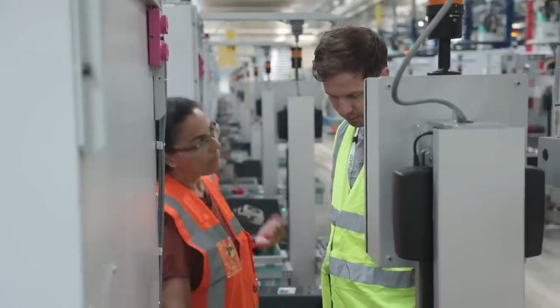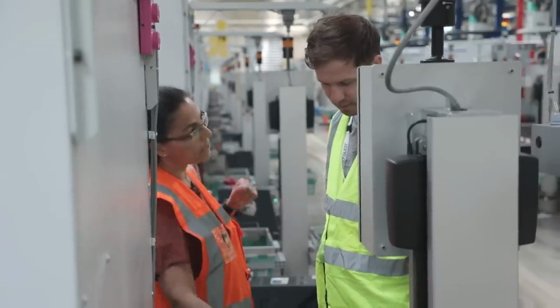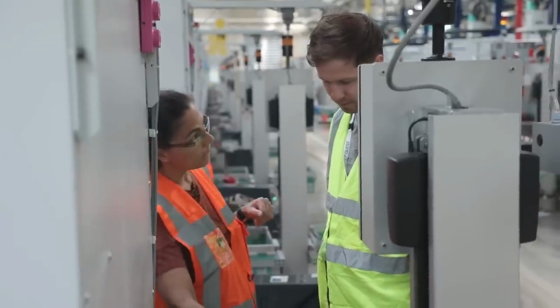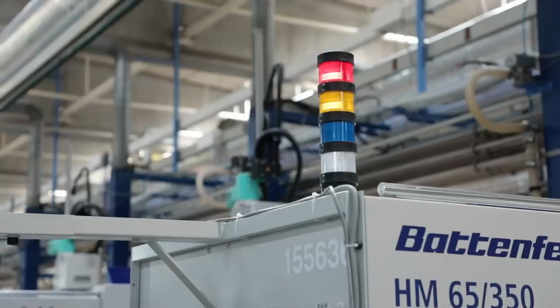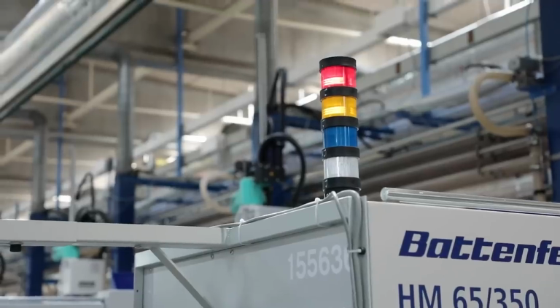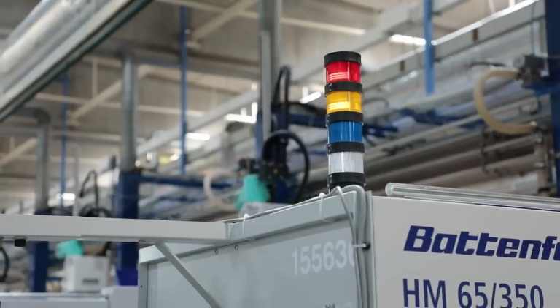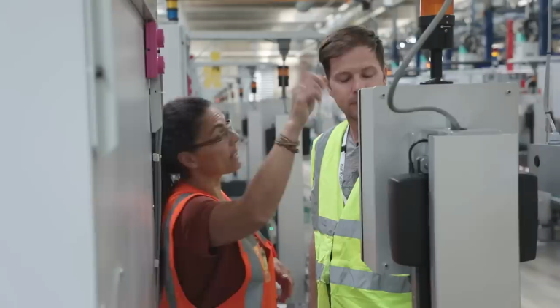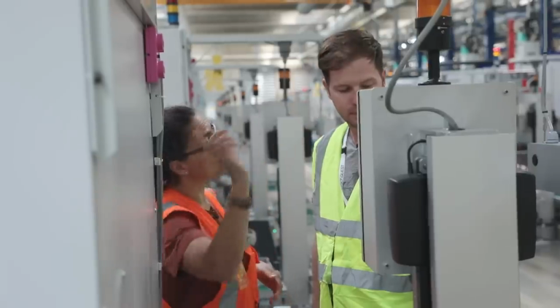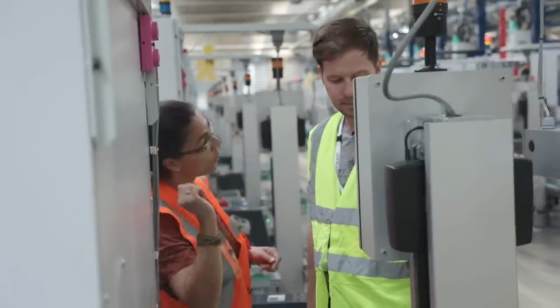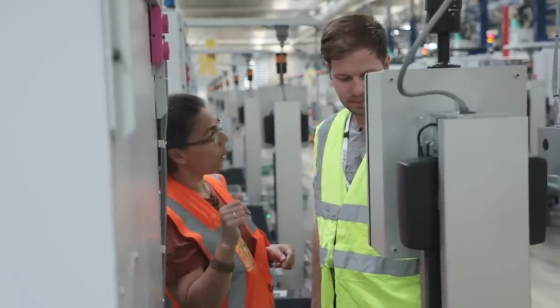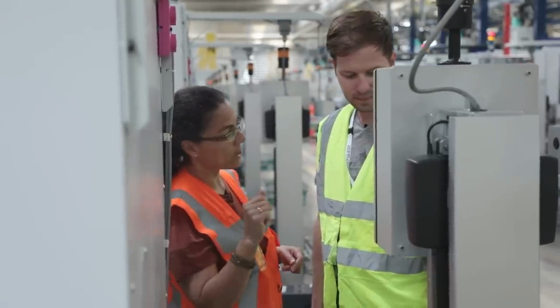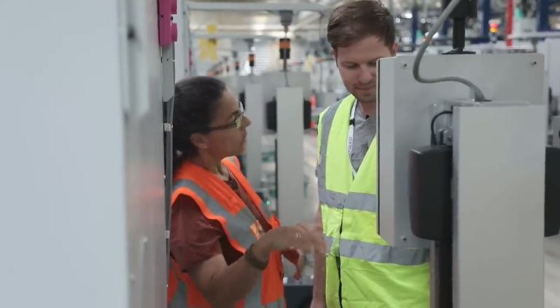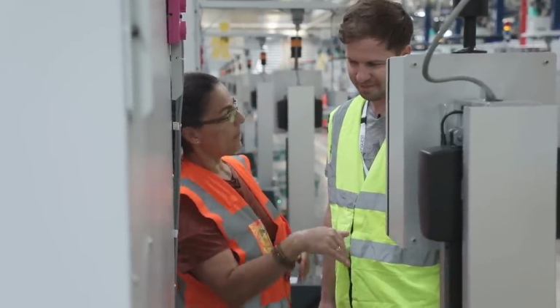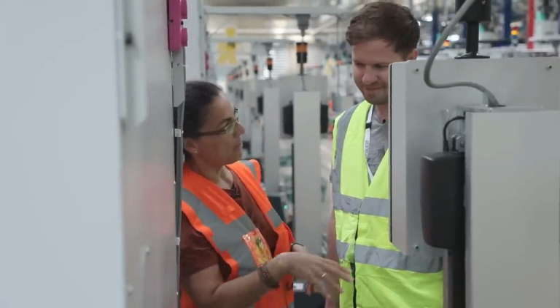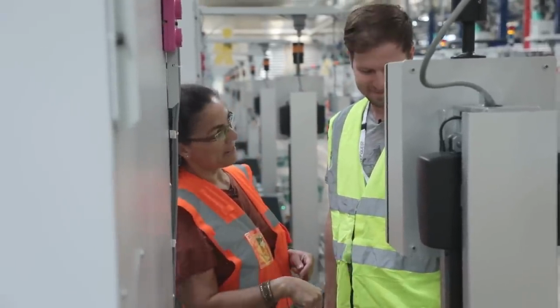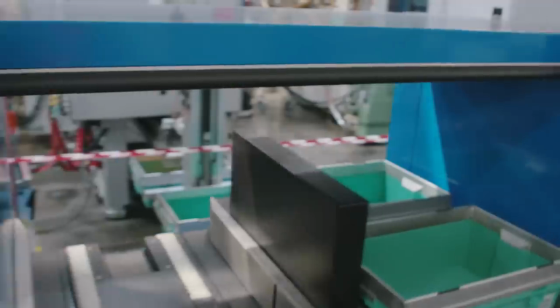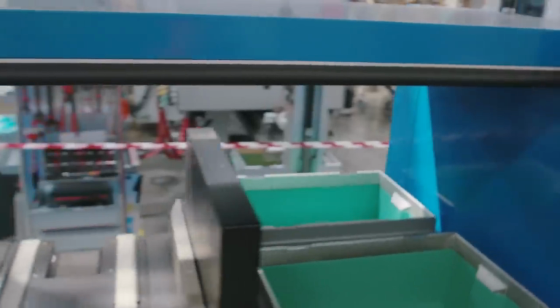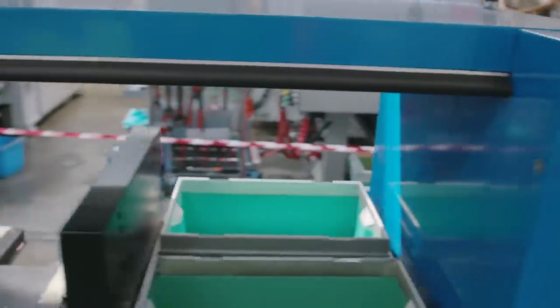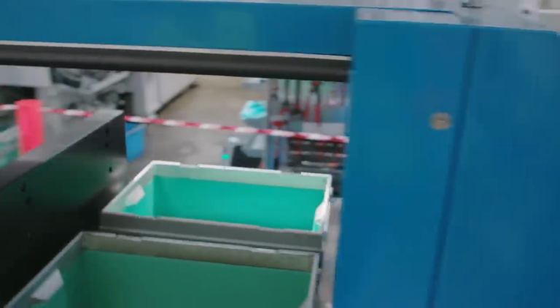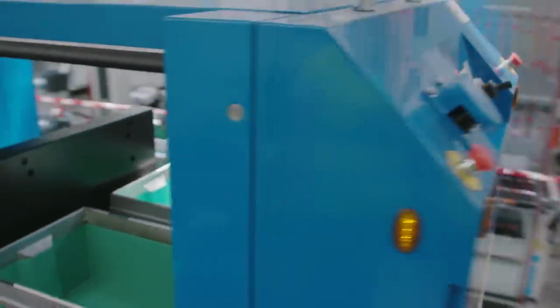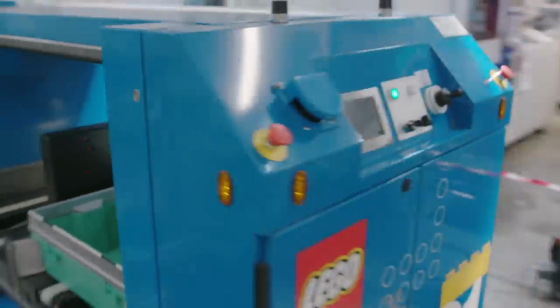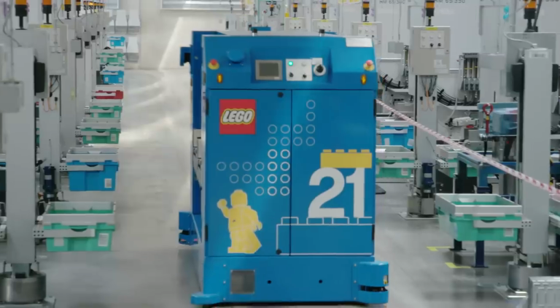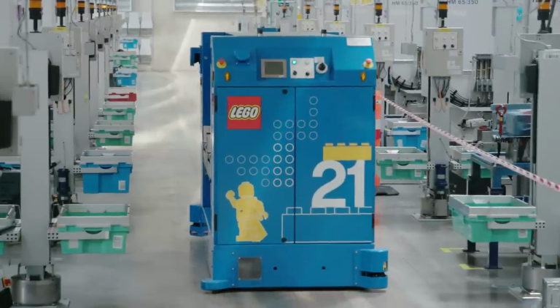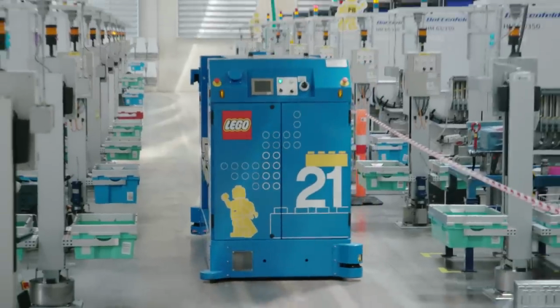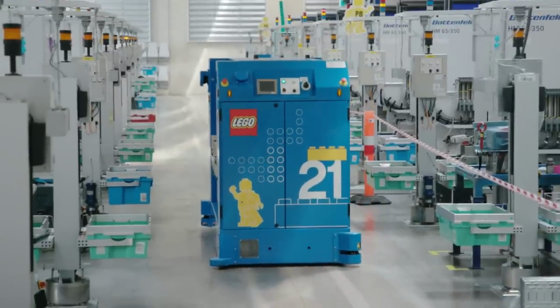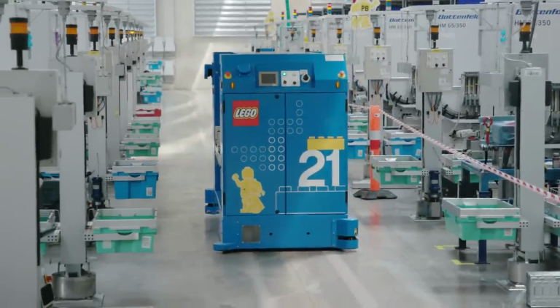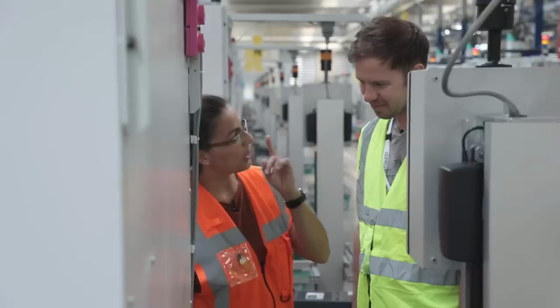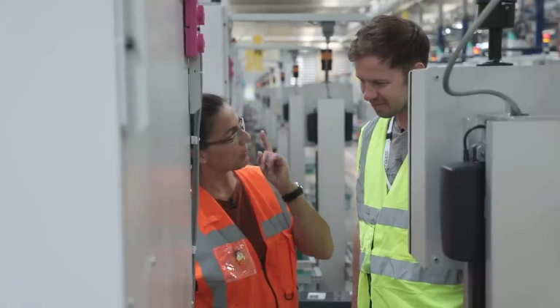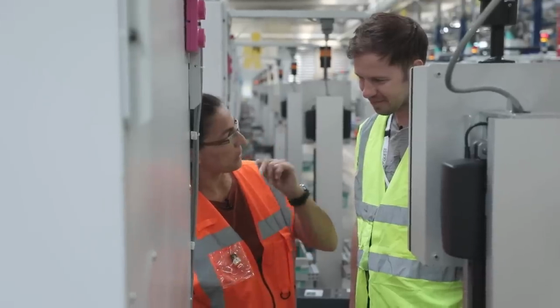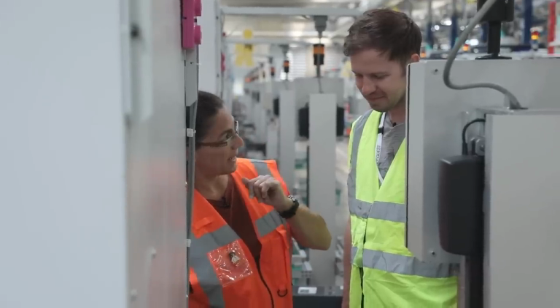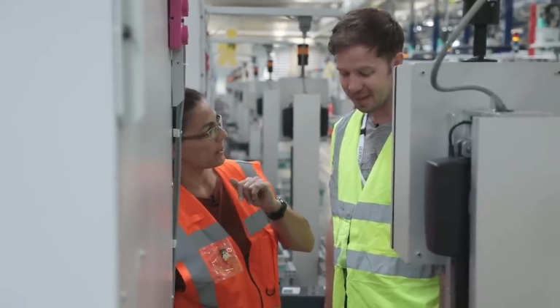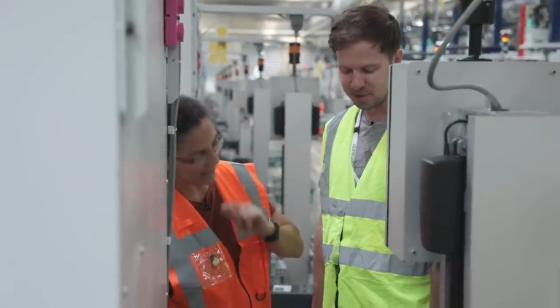When the box is full, this light here will go on and a signal is sent to one of the robots to come and pick up the box. It's not a certain amount of pieces in each box, but a certain amount of kilos in each box.